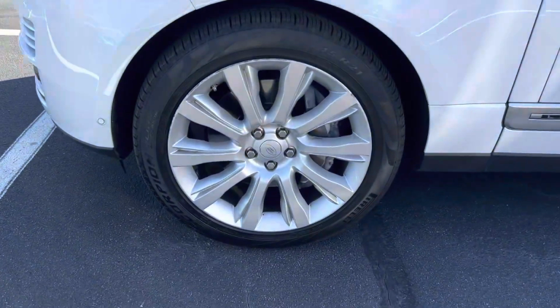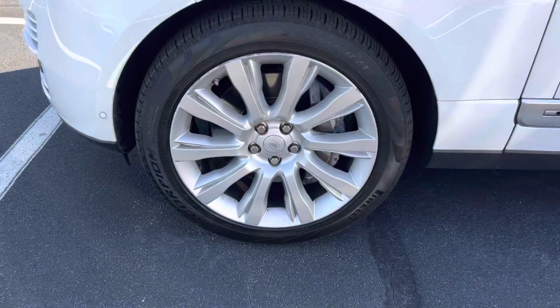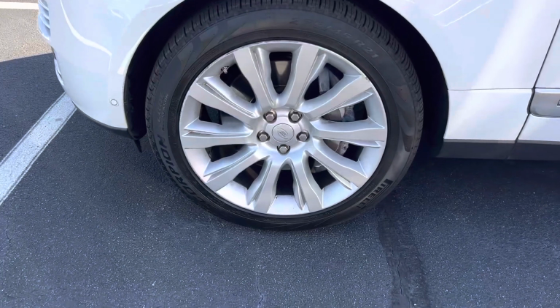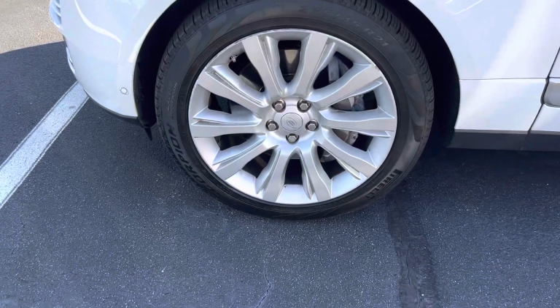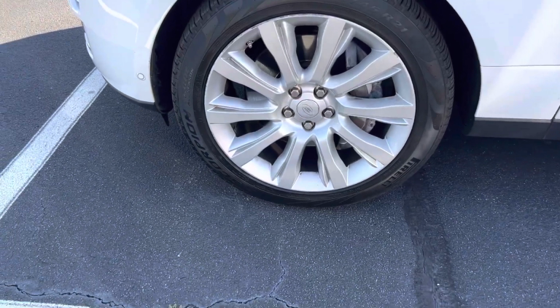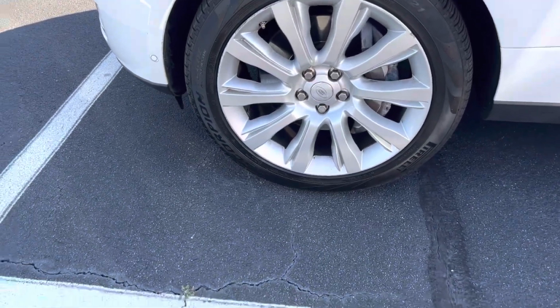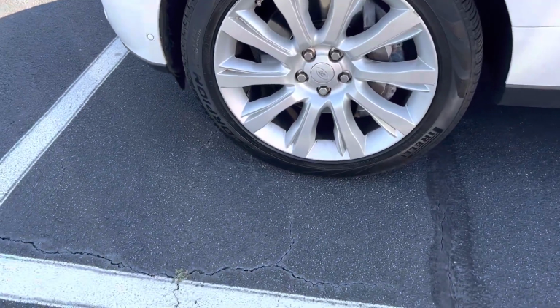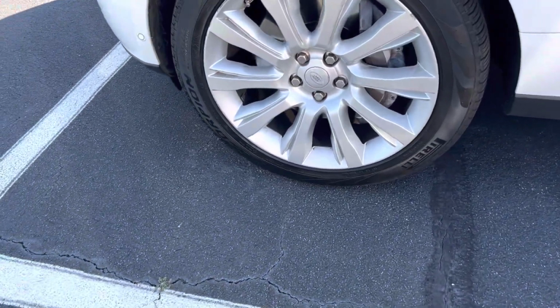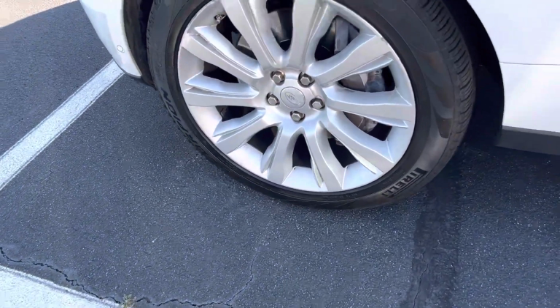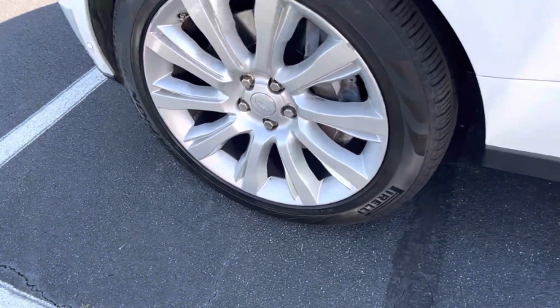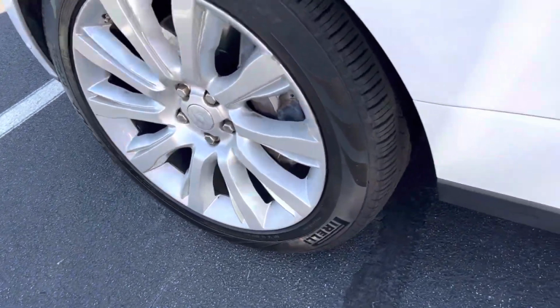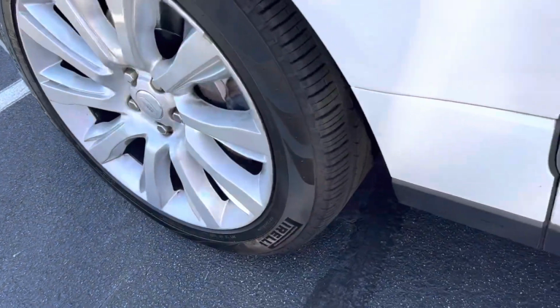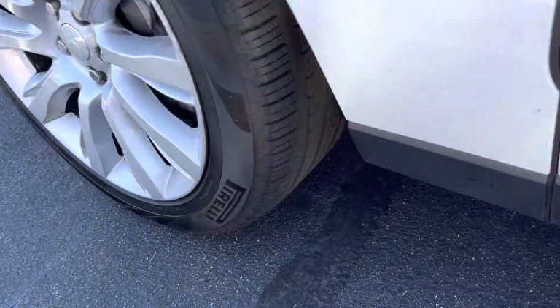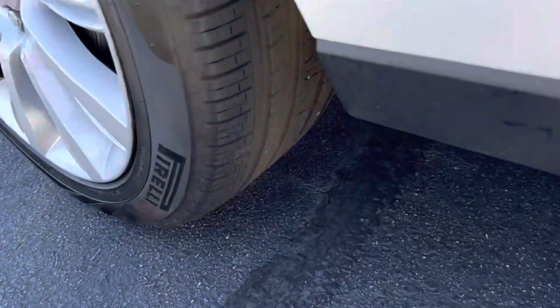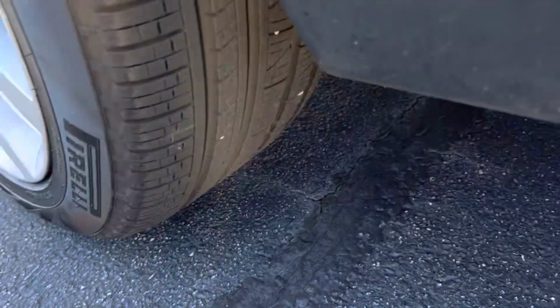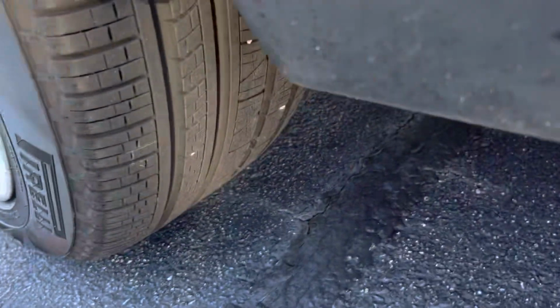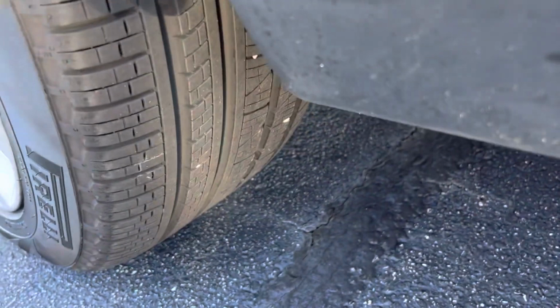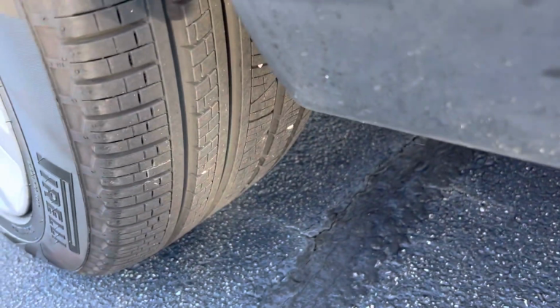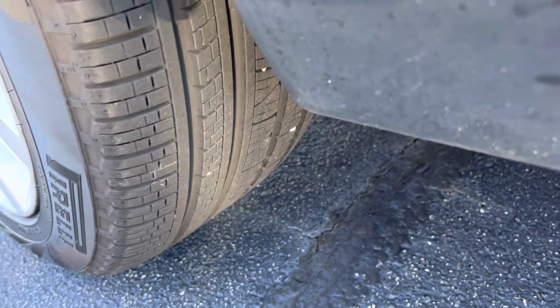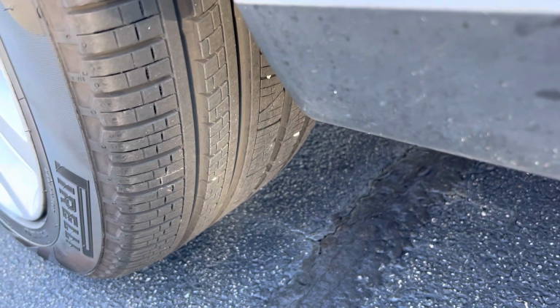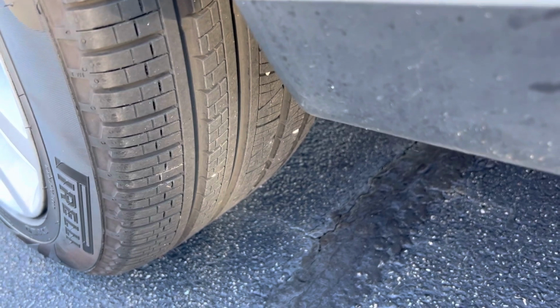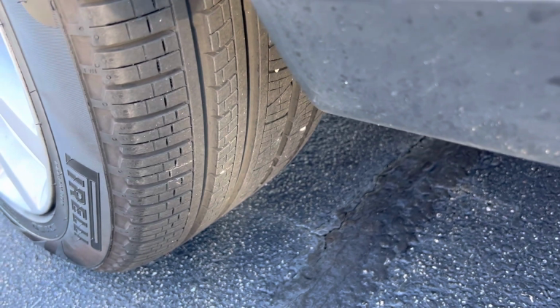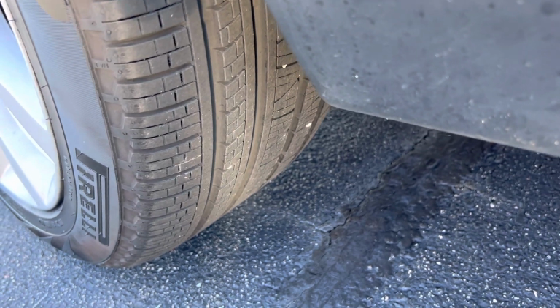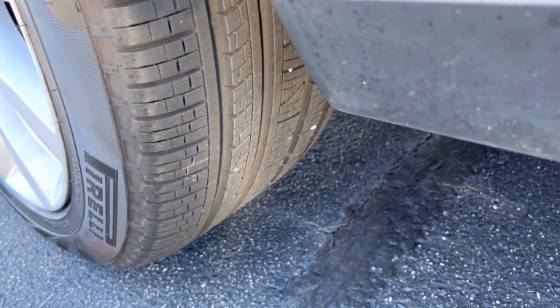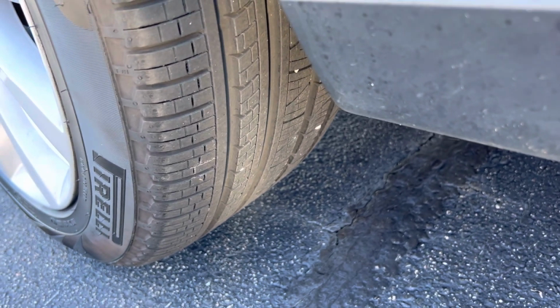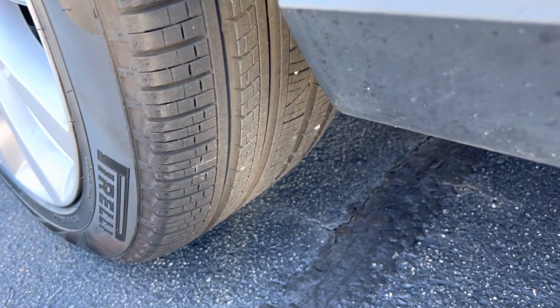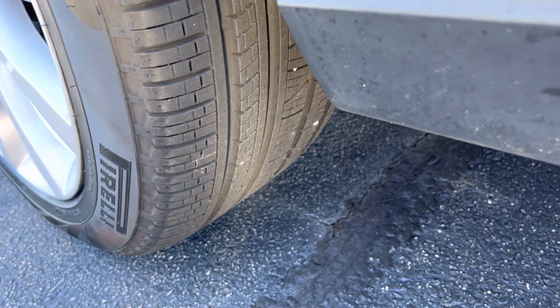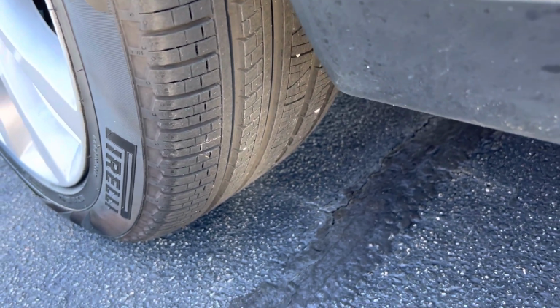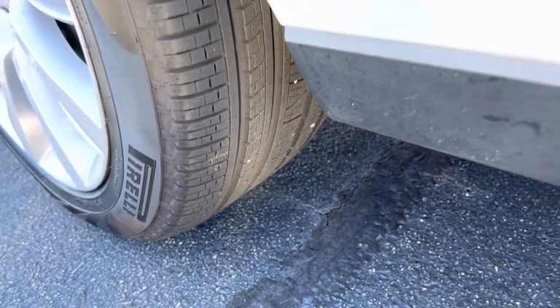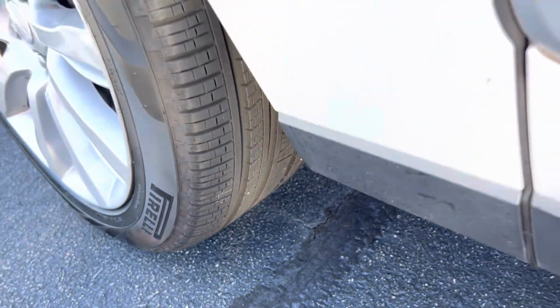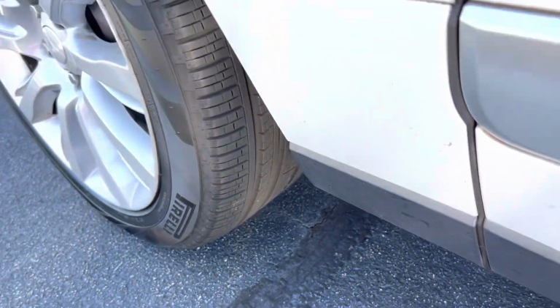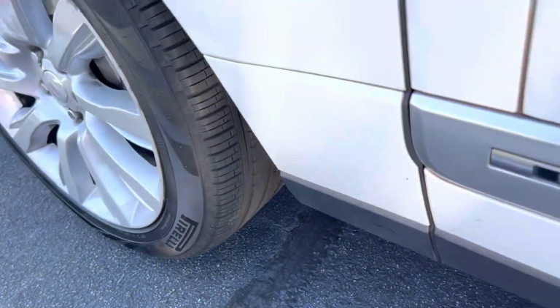Really nice looking 20-inch wheels riding on Pirelli tires. The previous owner had put tires on recently, so that won't be a concern of yours anytime soon.